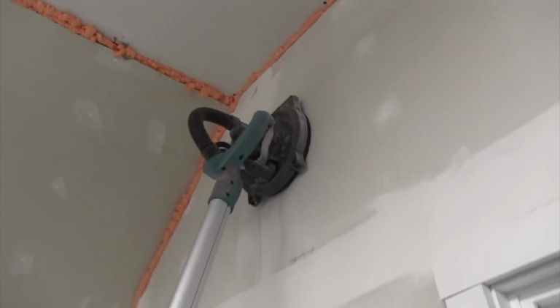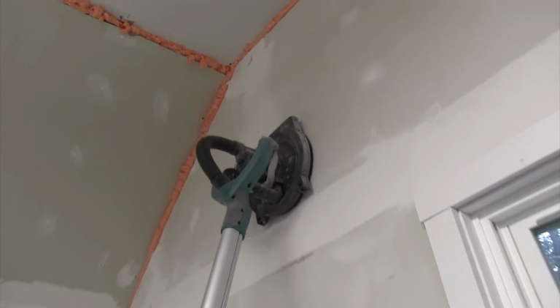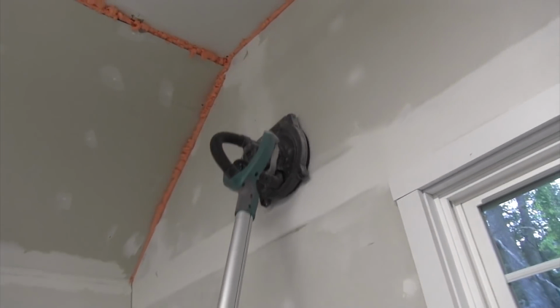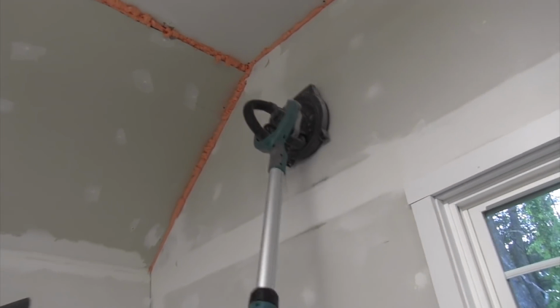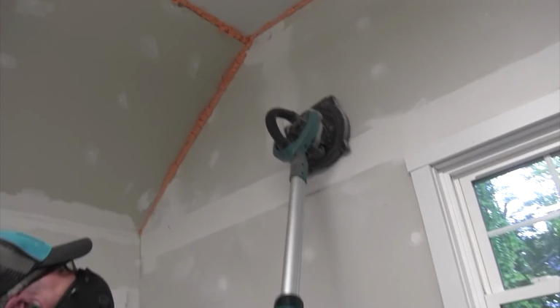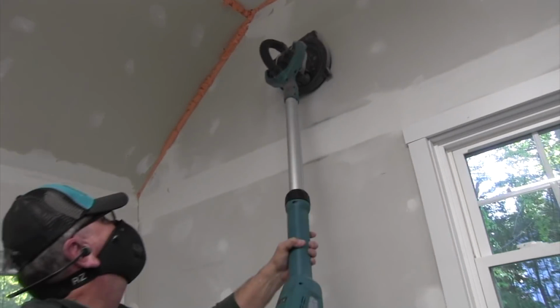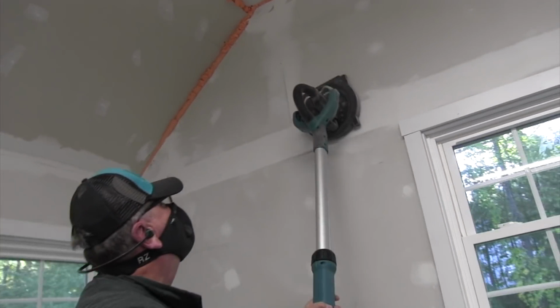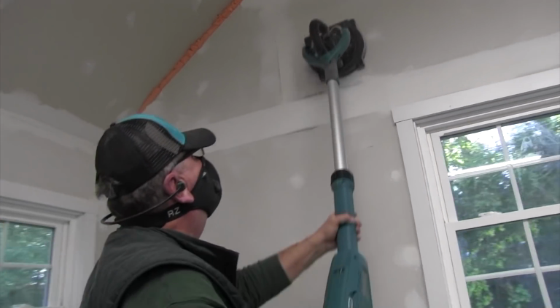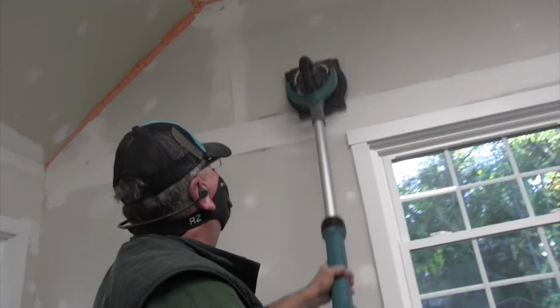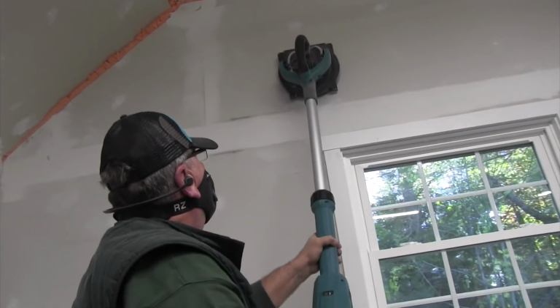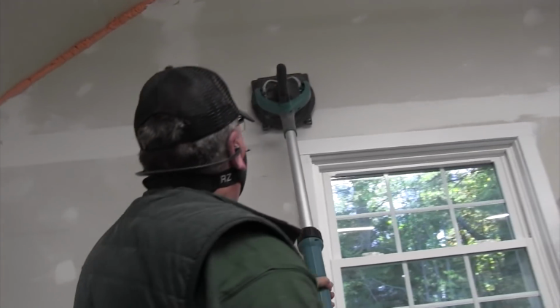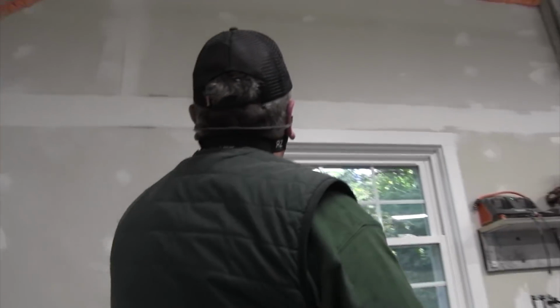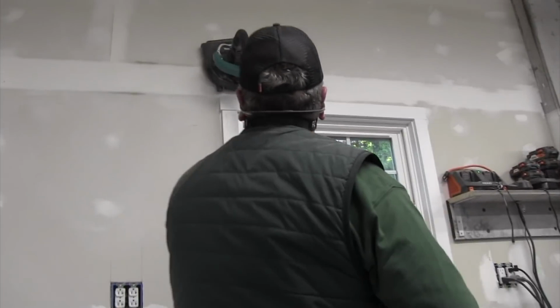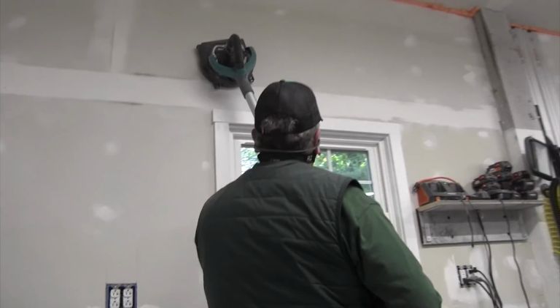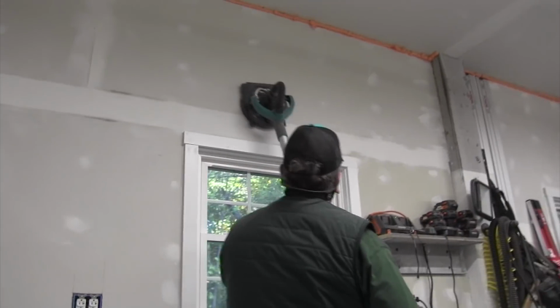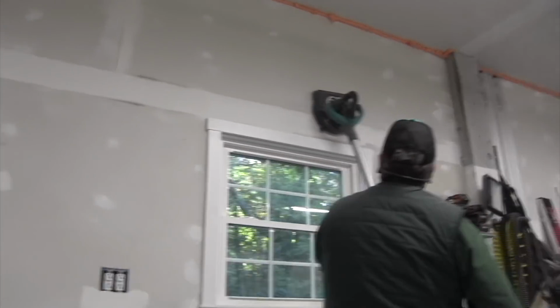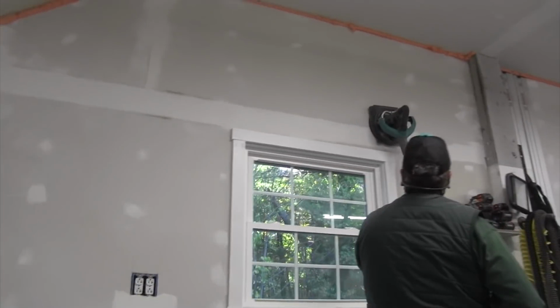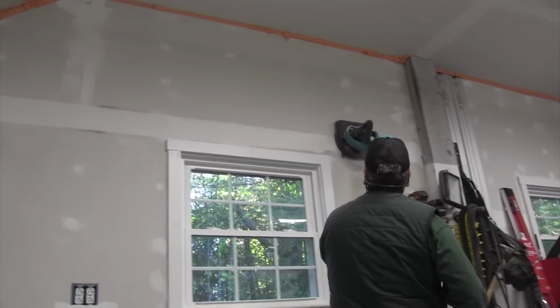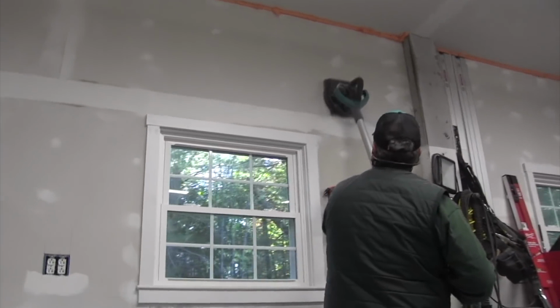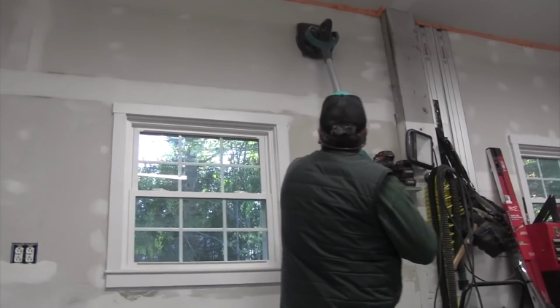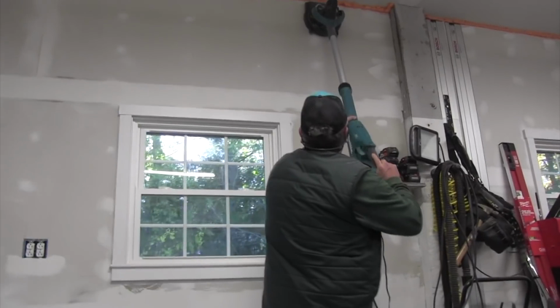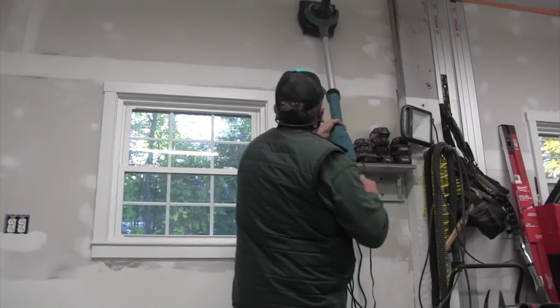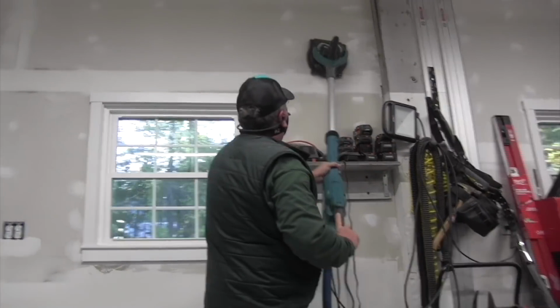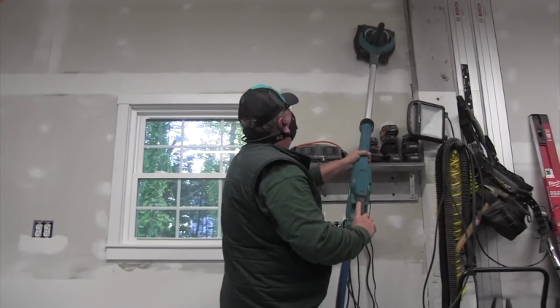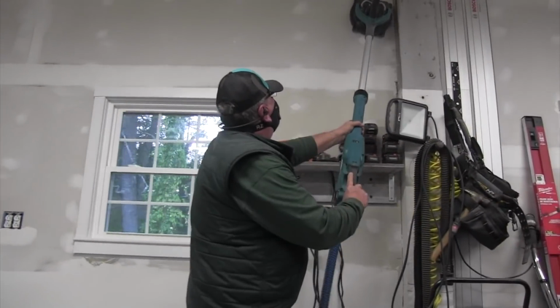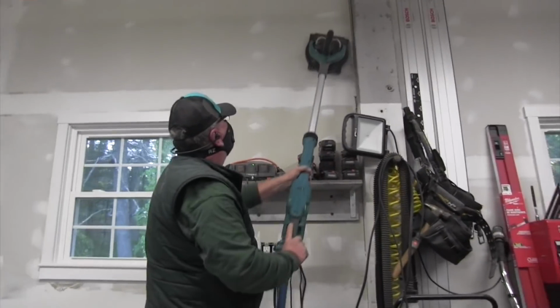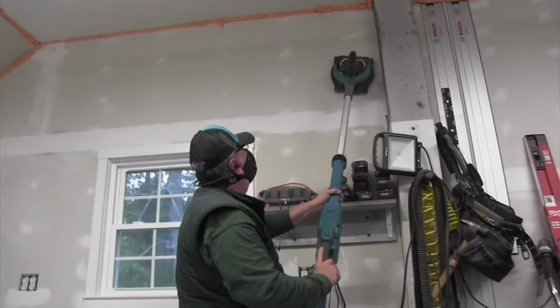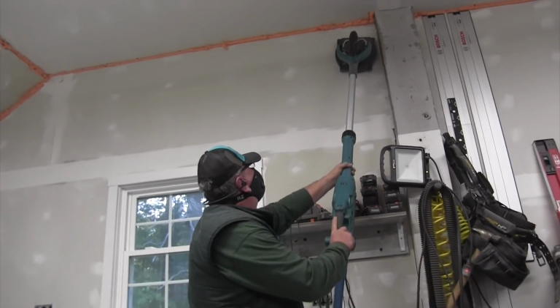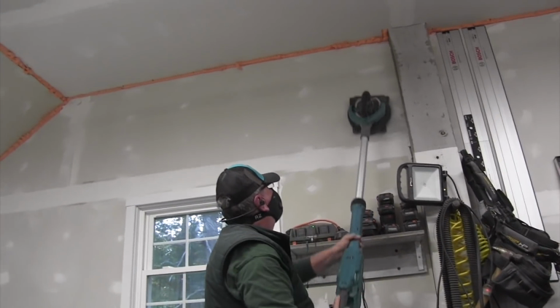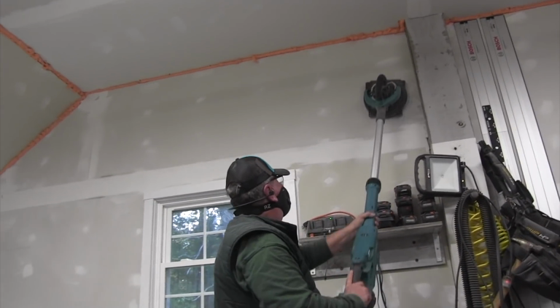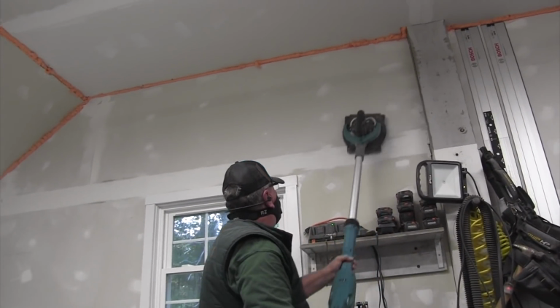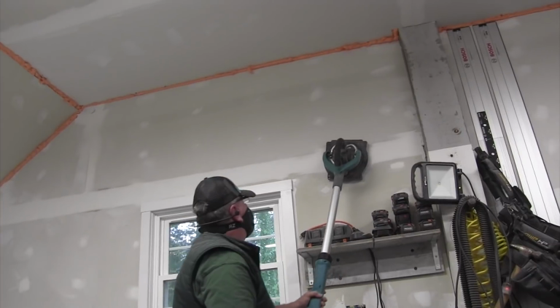There is also an adjustable extension handle that gives you a working height of about 10 feet. I didn't need it over 10 feet on my job, but the extension handle is going to give you another 22 and three-quarter inches of reach for higher work.